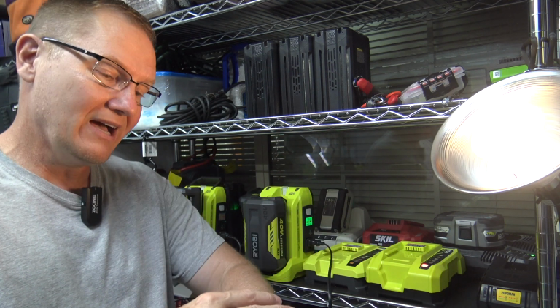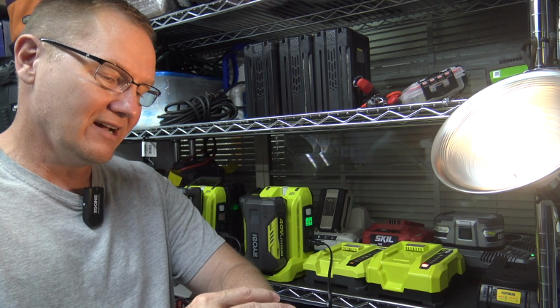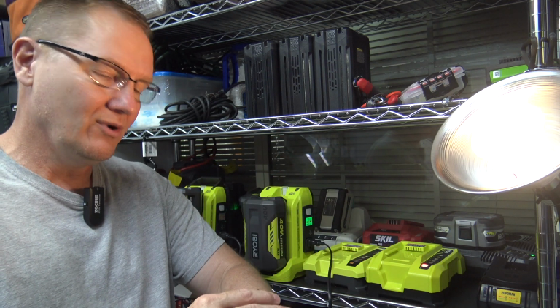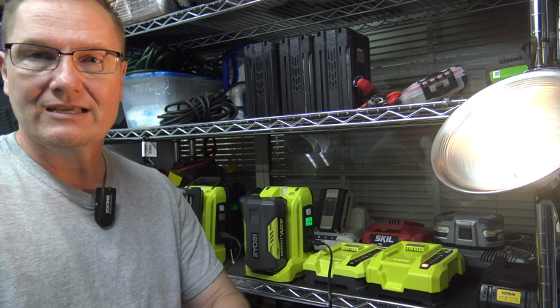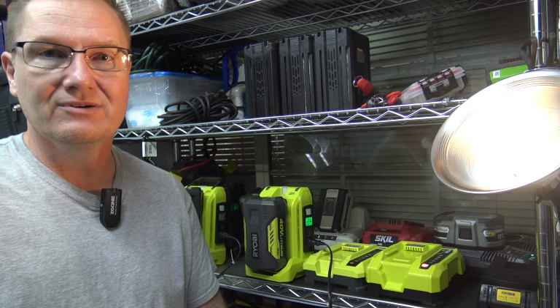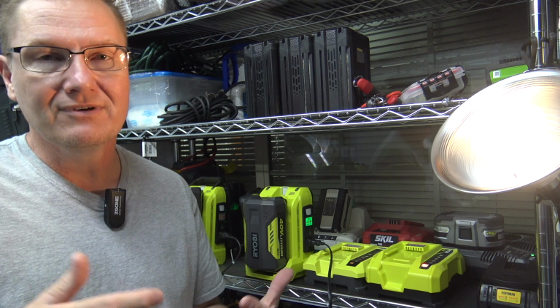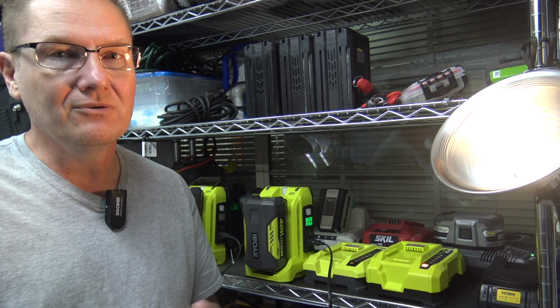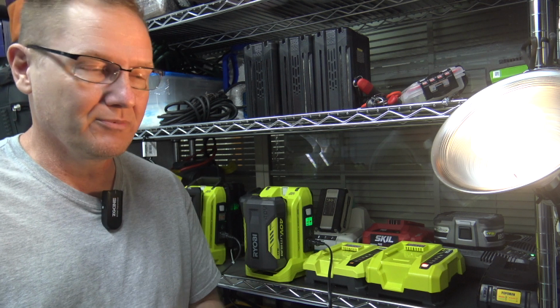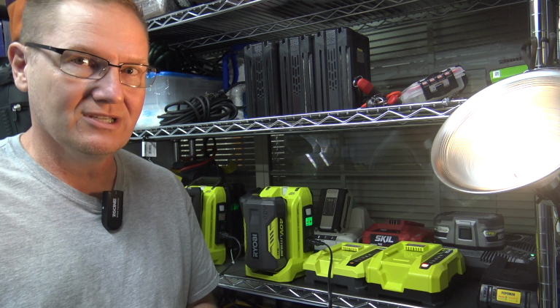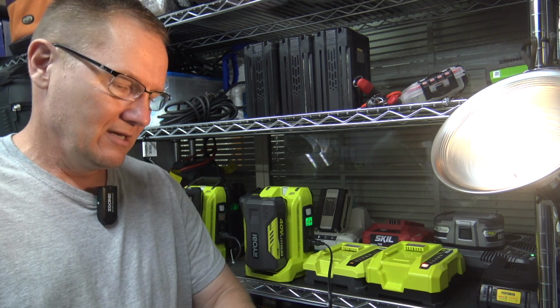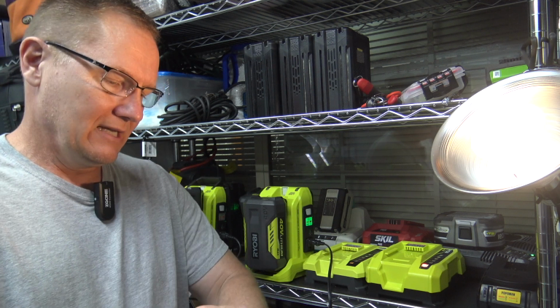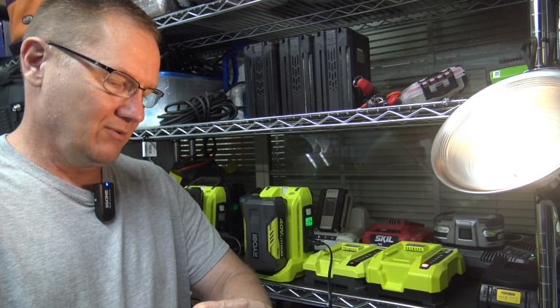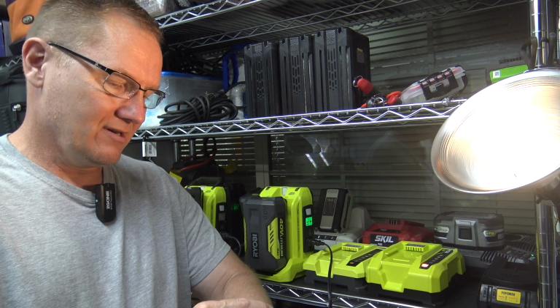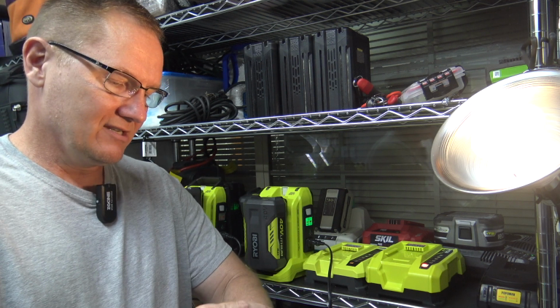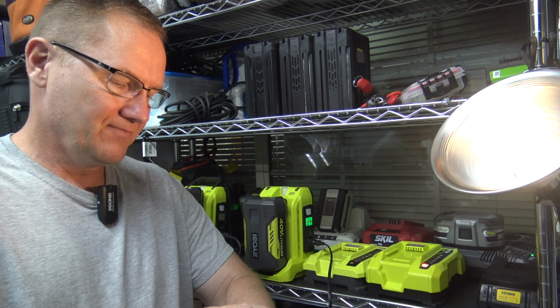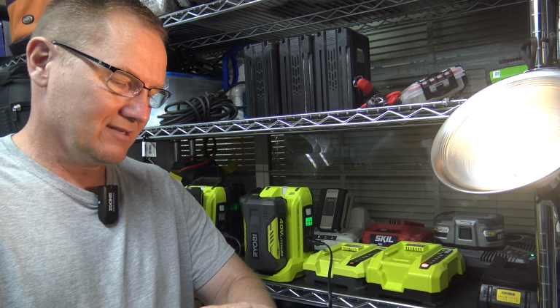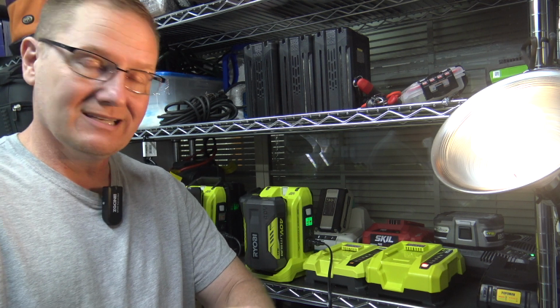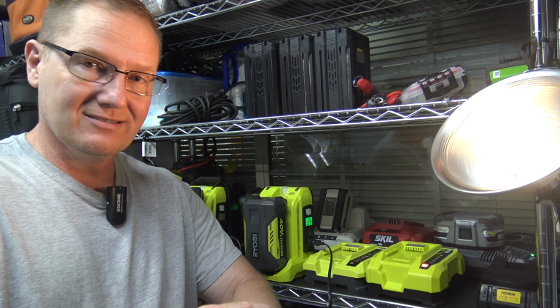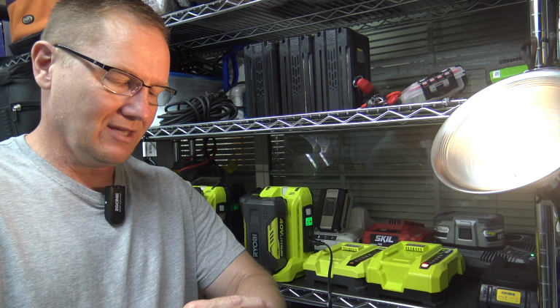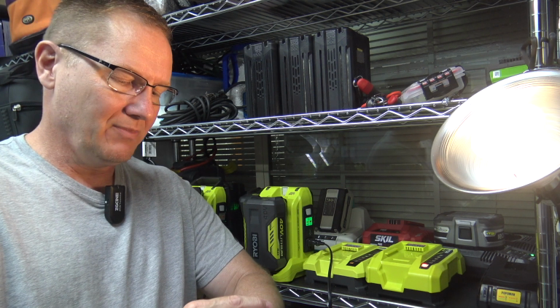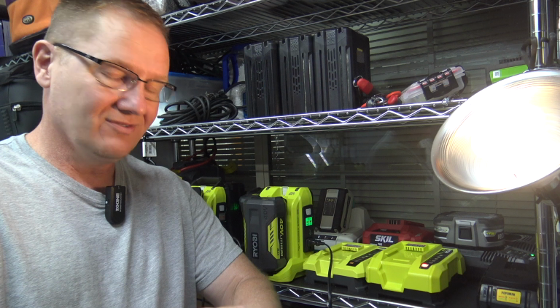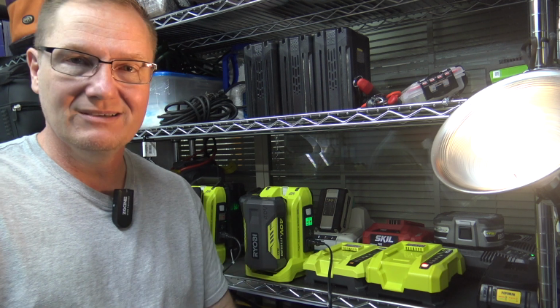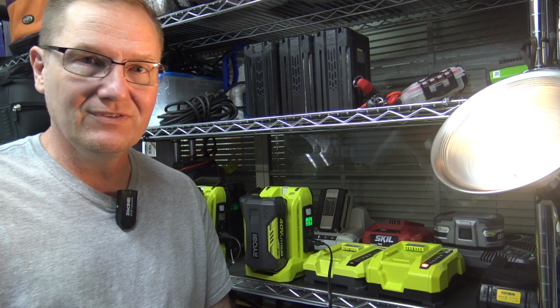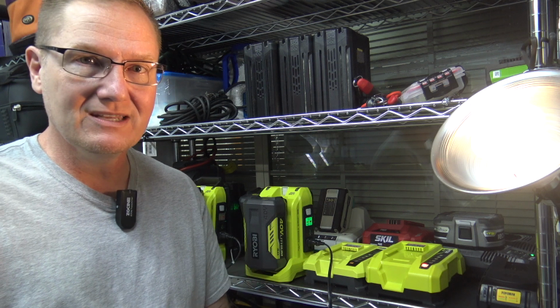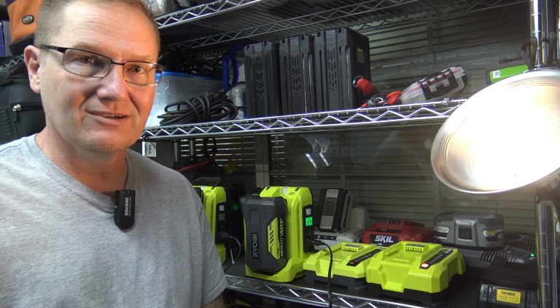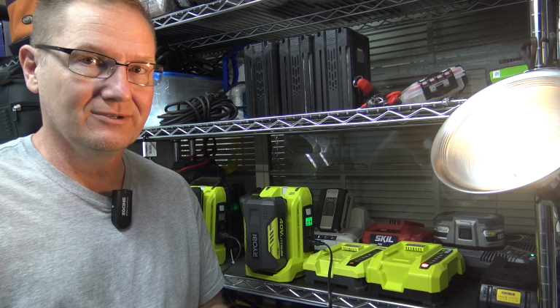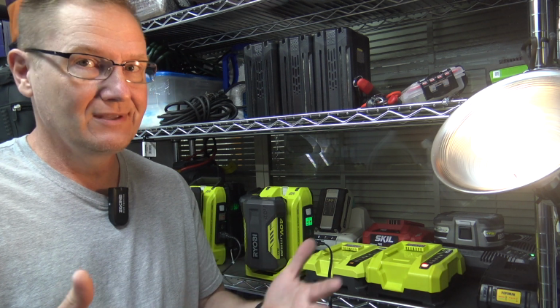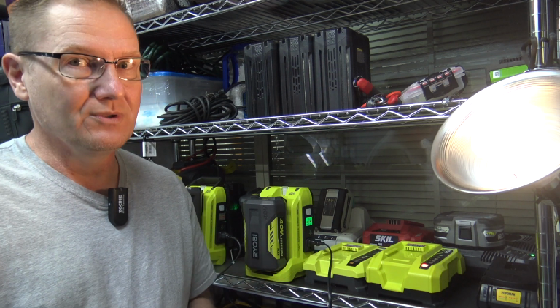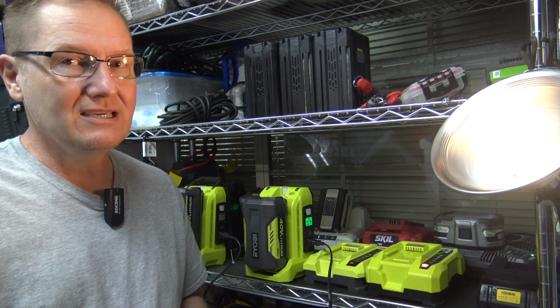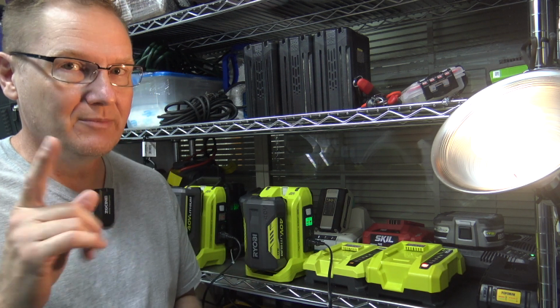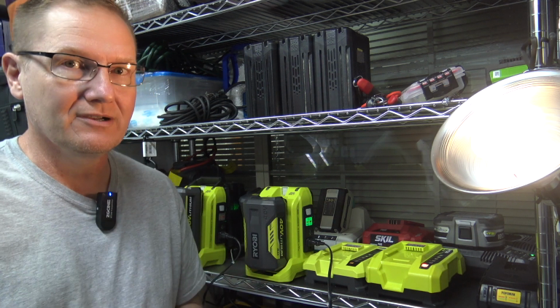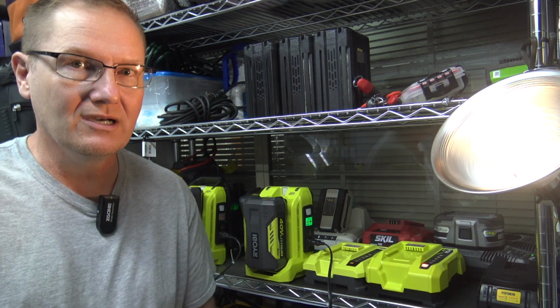We're approaching about 50 minutes since we started, so we'll see how much longer the 65 watt load will go.